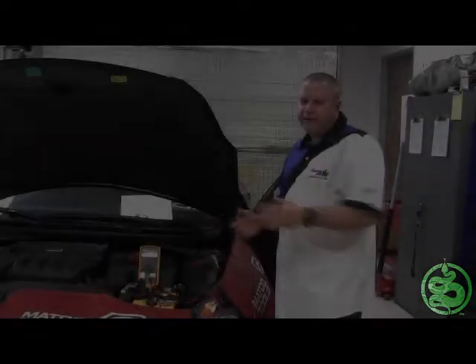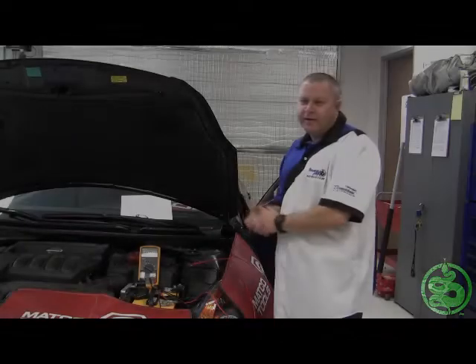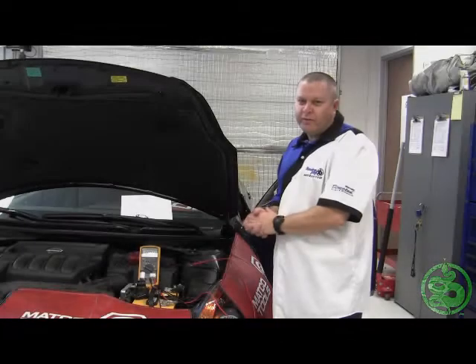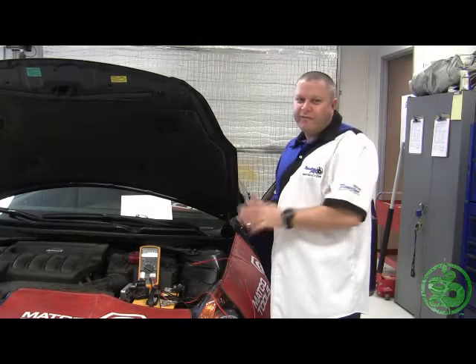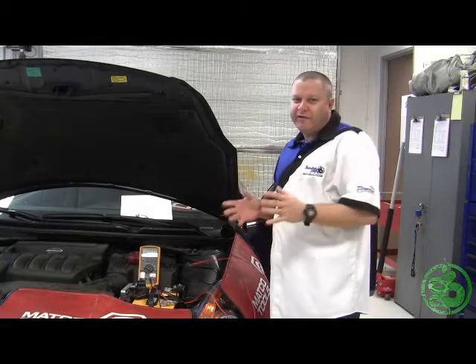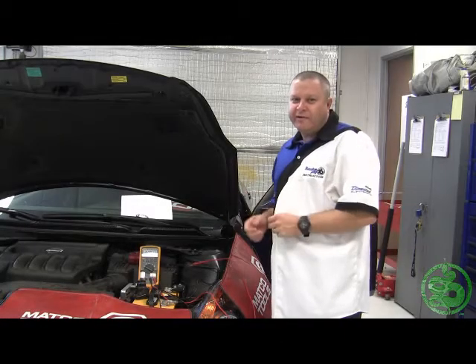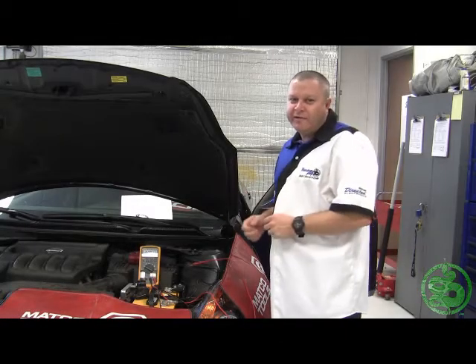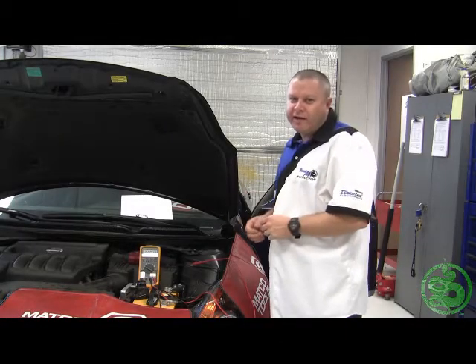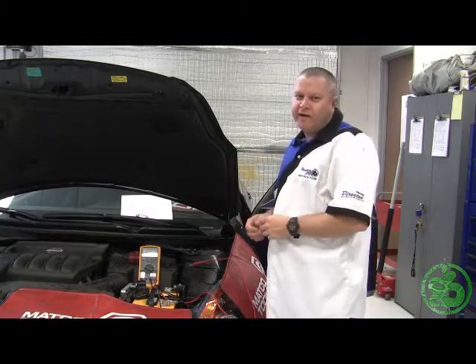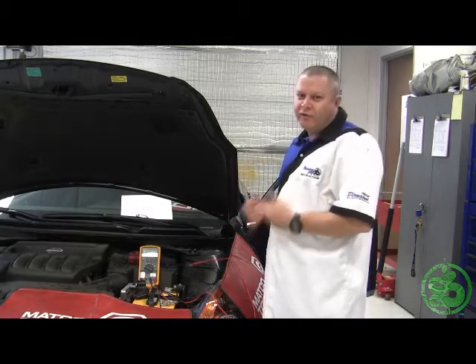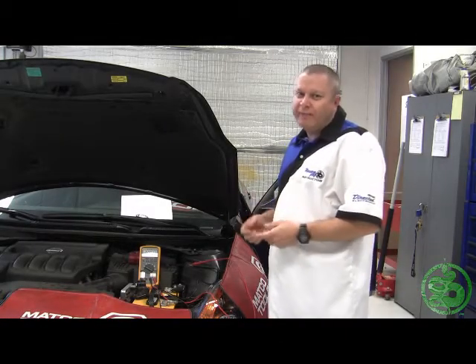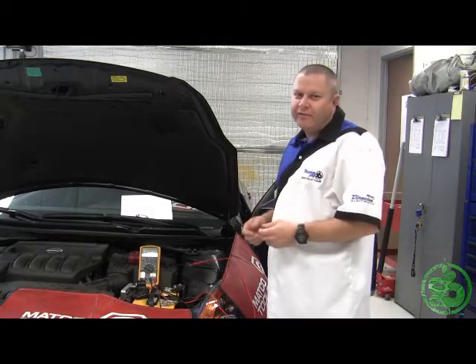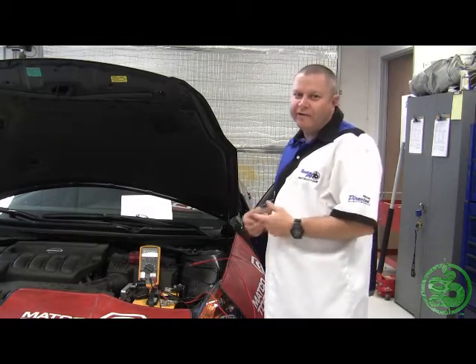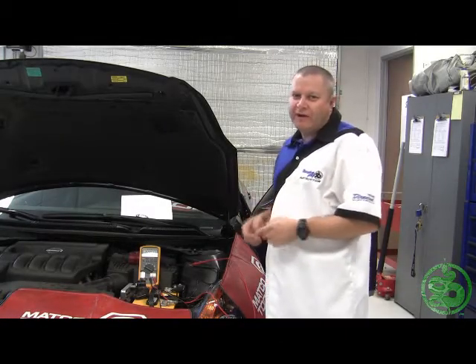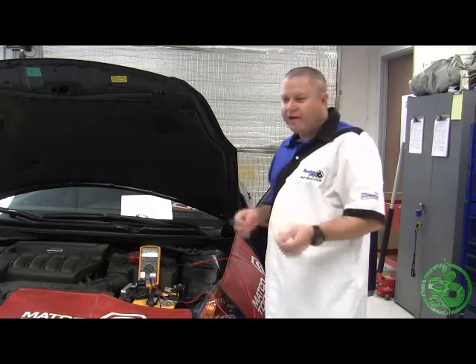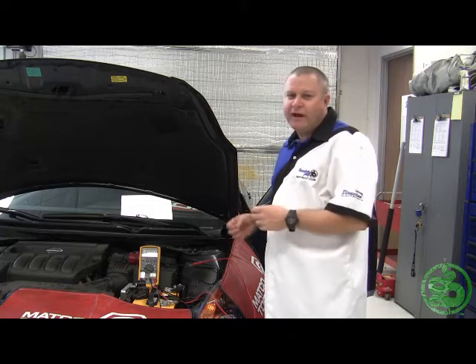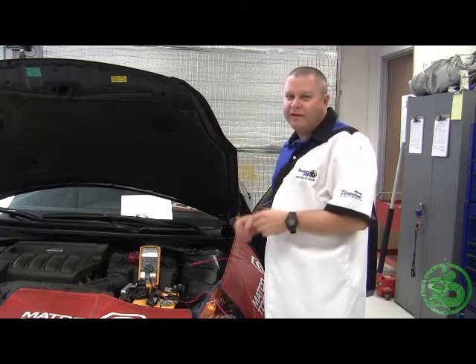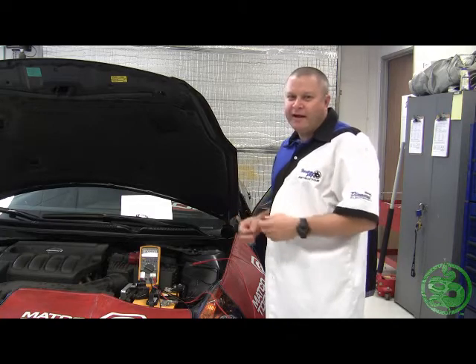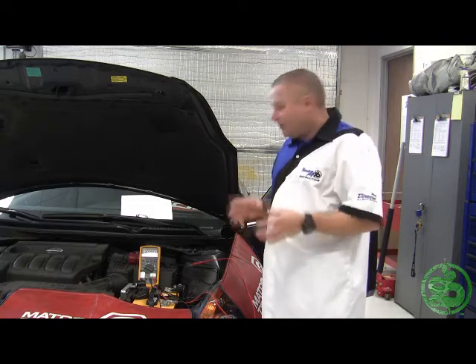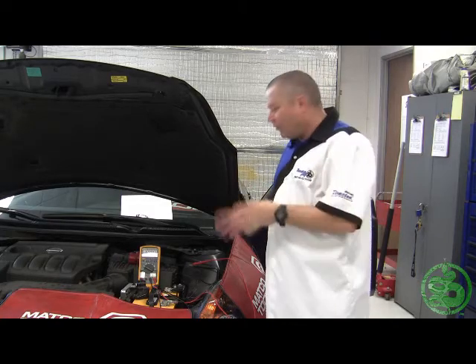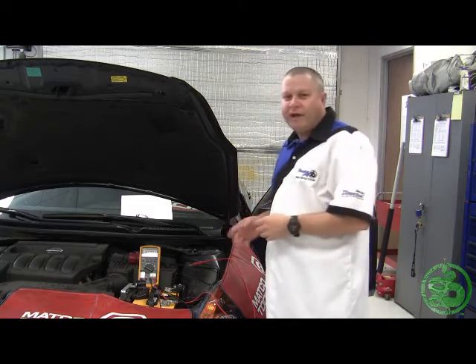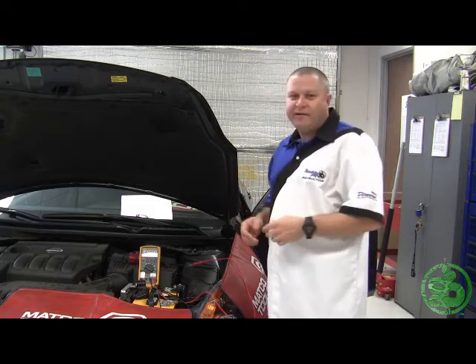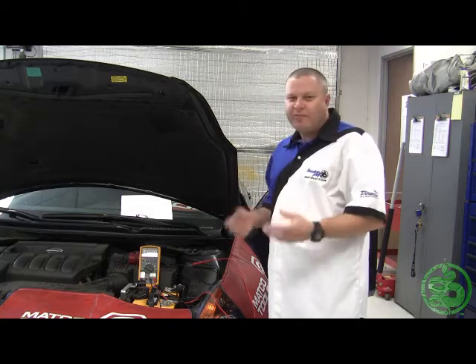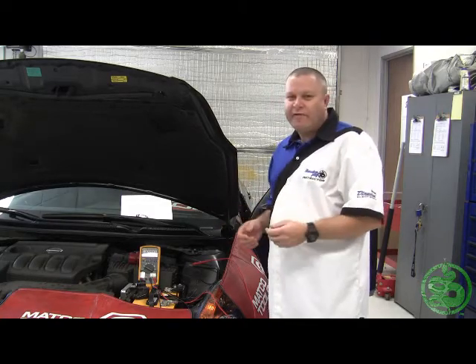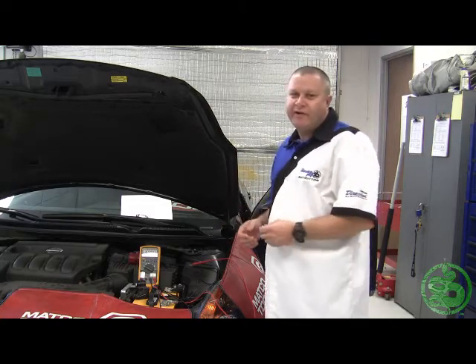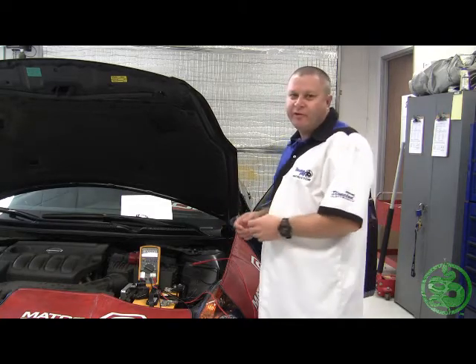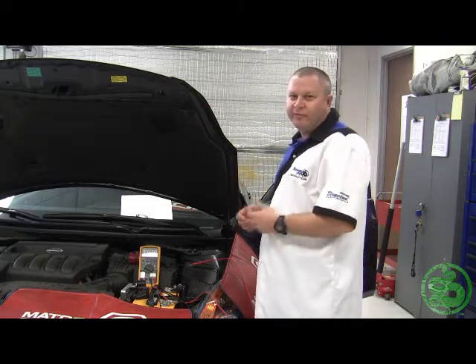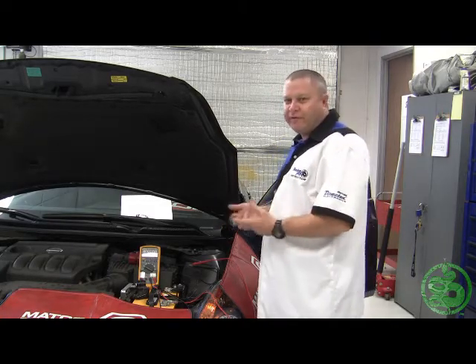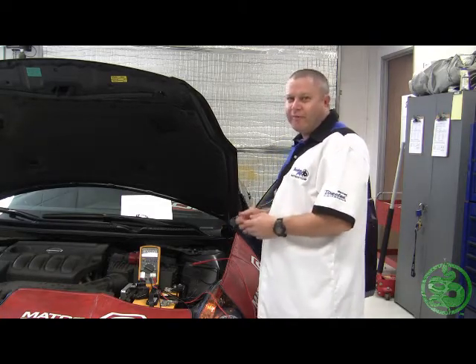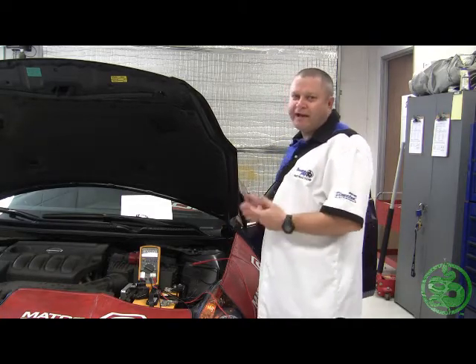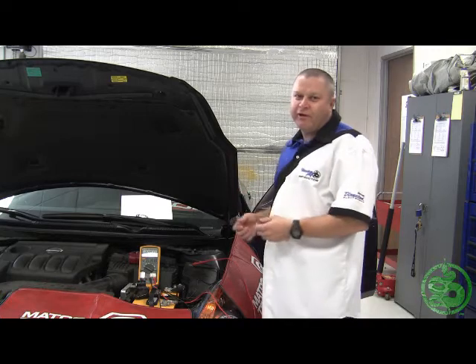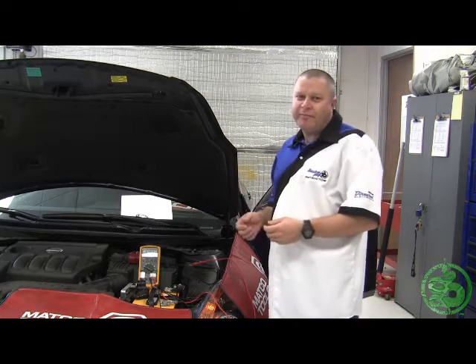One of the things we want to show you on this year's training is how to do a voltage drop test. We always talk about checking your grounds and things like that. The voltage drop is actually a much better way to find out if your components are functioning properly and if they're hooked up properly.